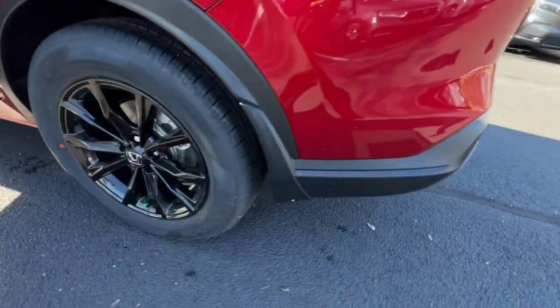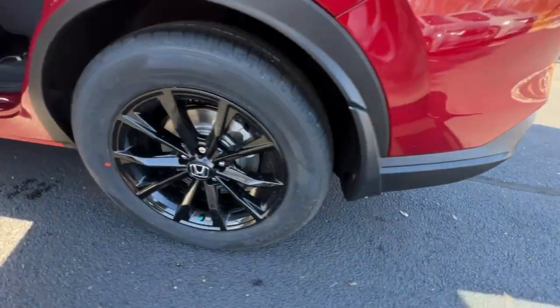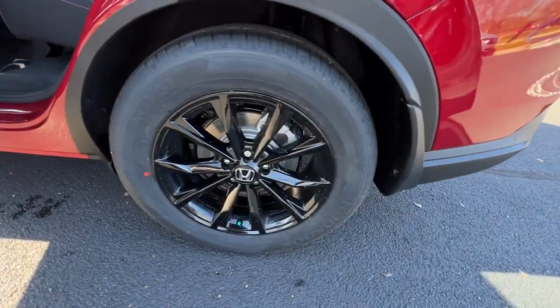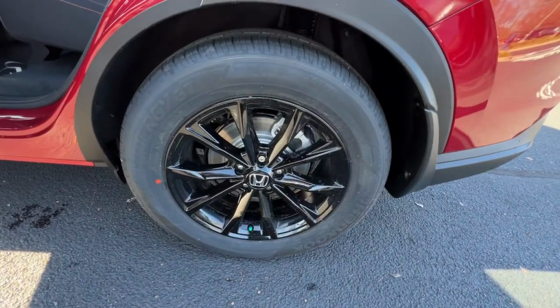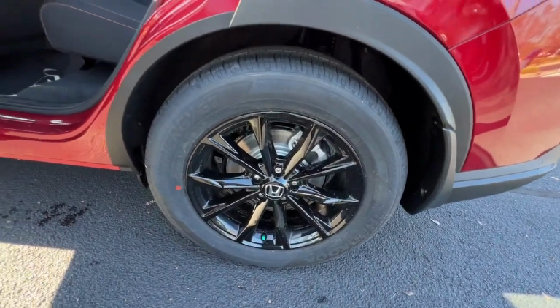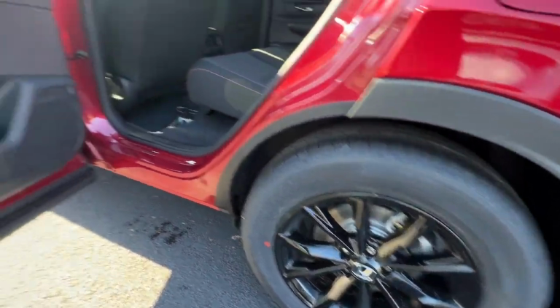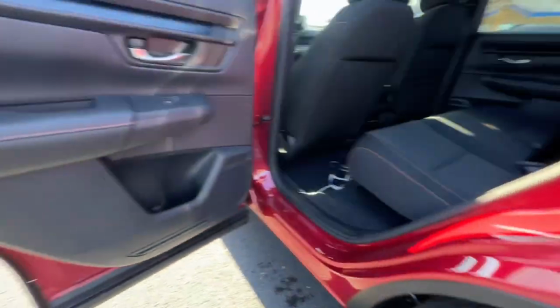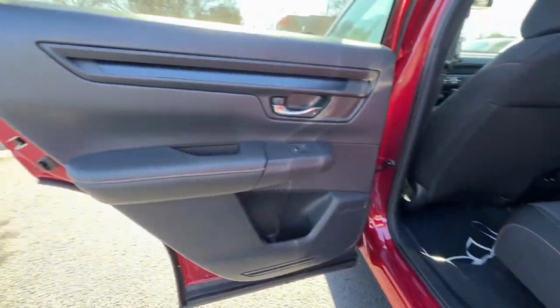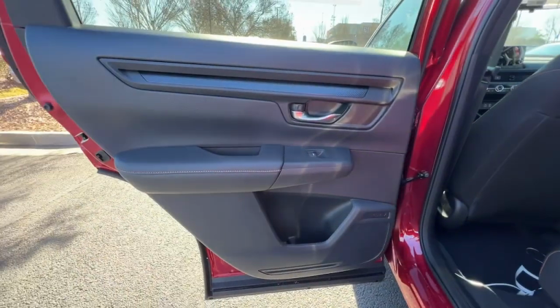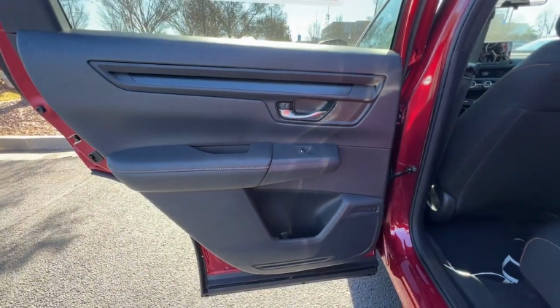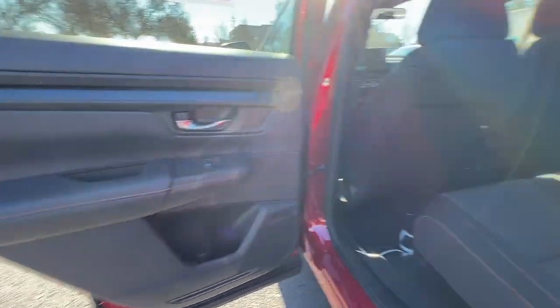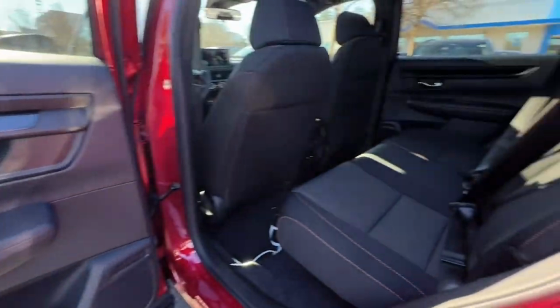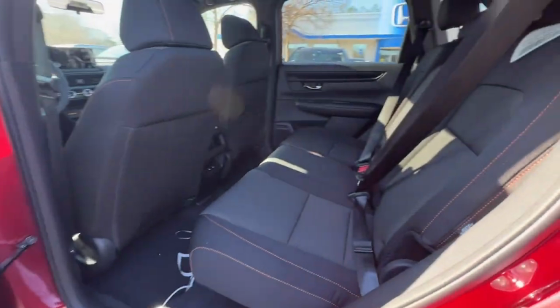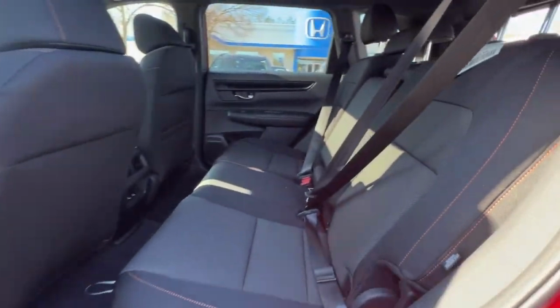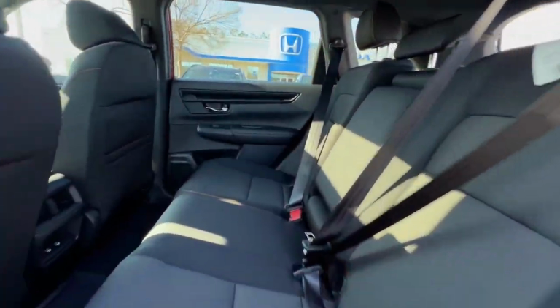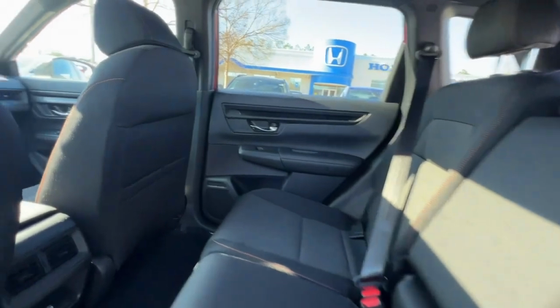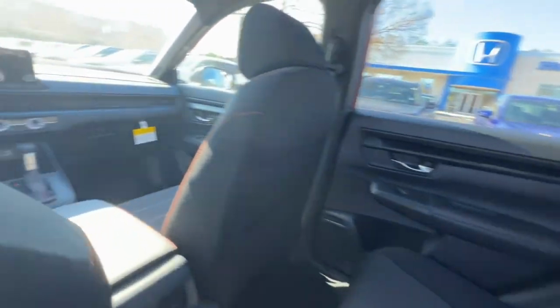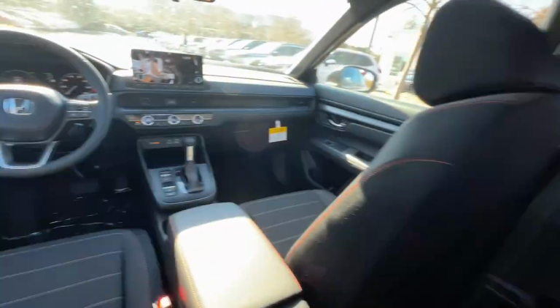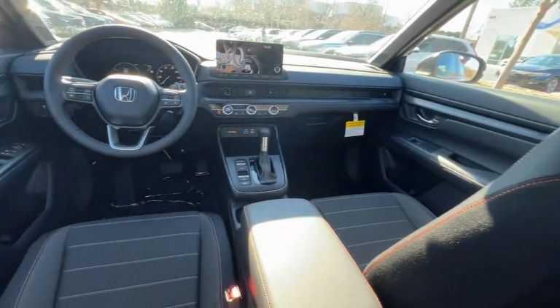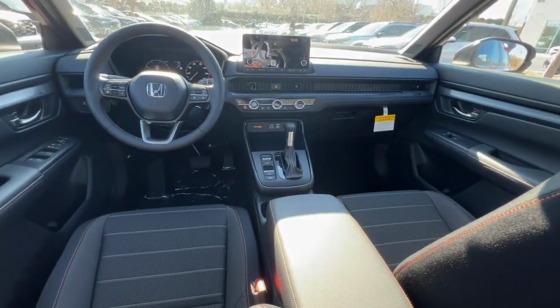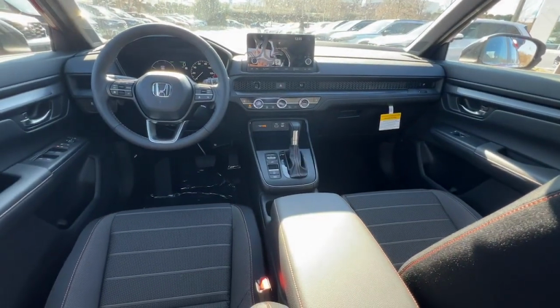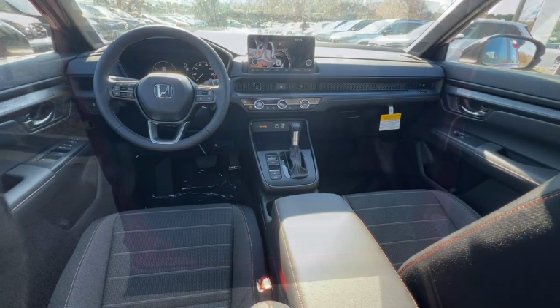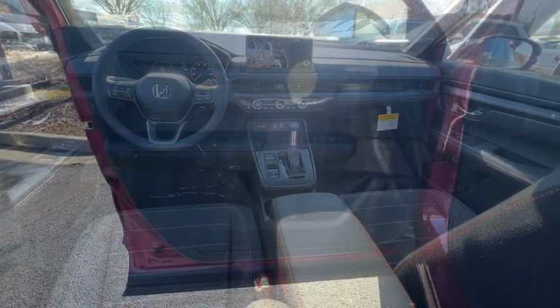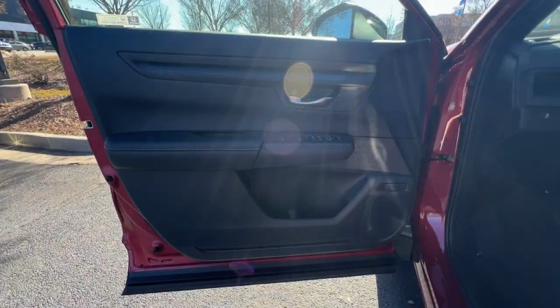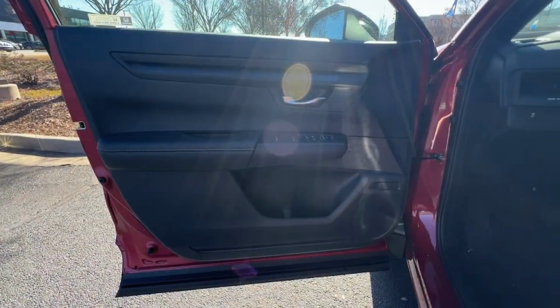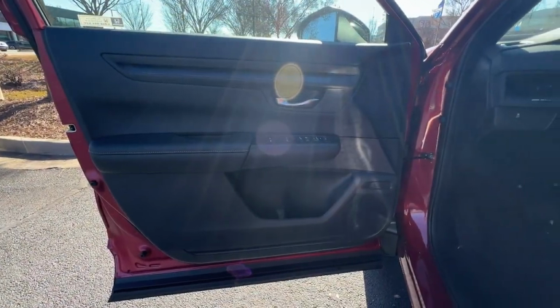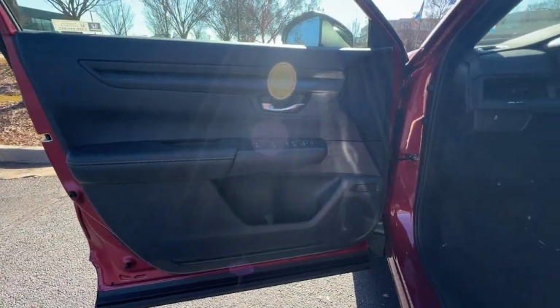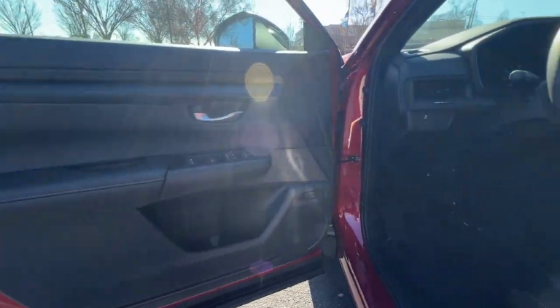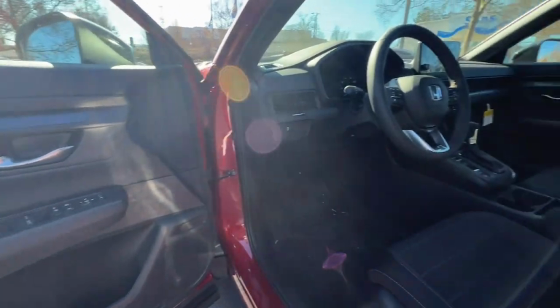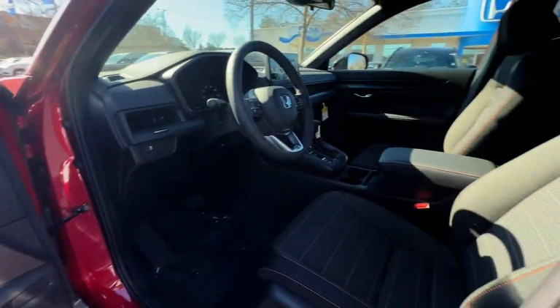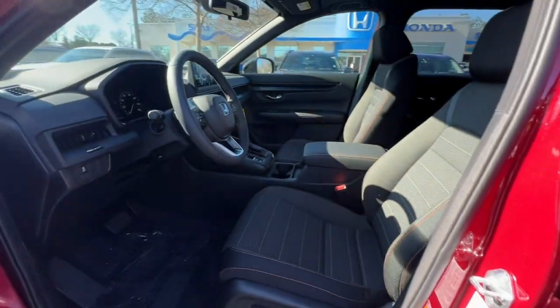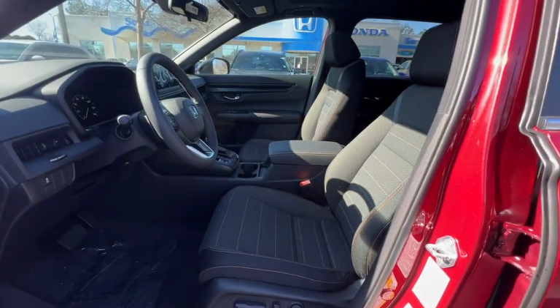Pre-collision system, lane departure warning, keyless entry, moonroof, keyless start, adaptive cruise control, remote engine start, heated mirrors, backup camera, lane keeping assist.